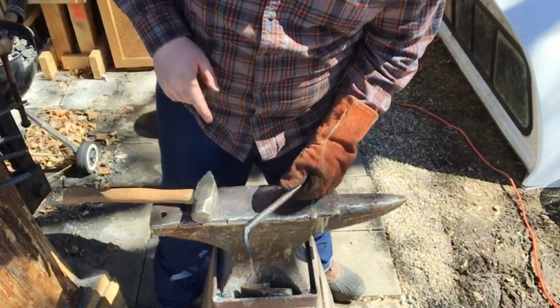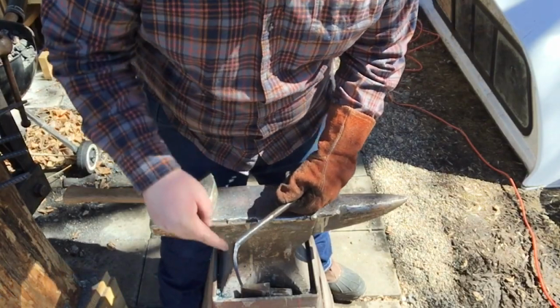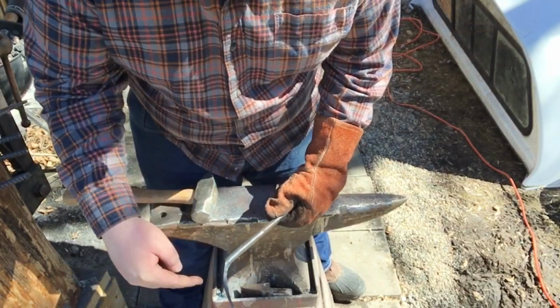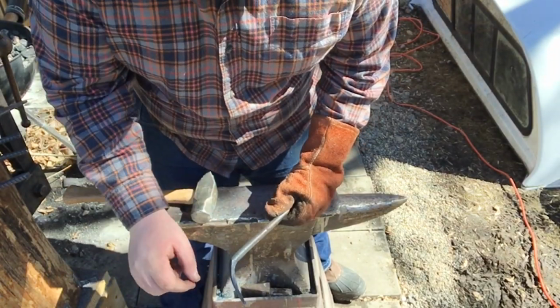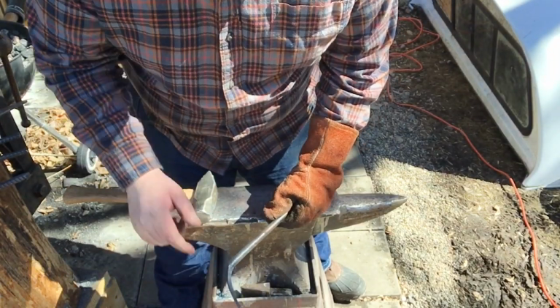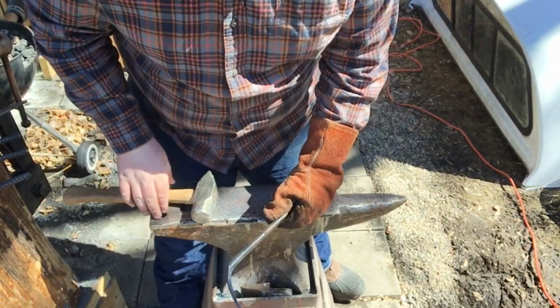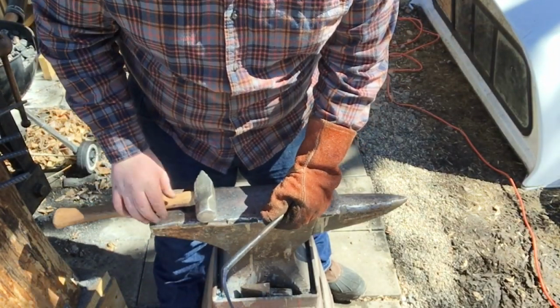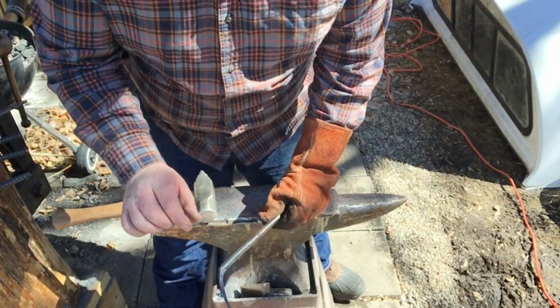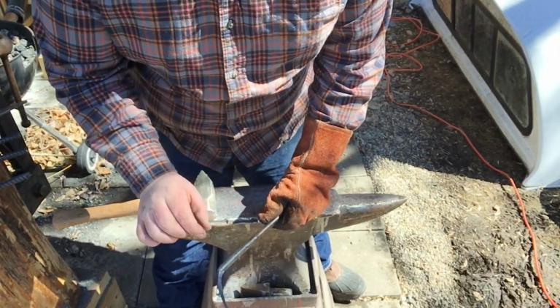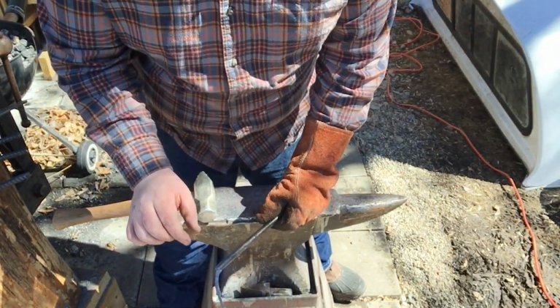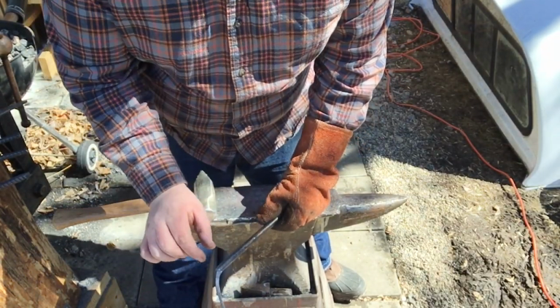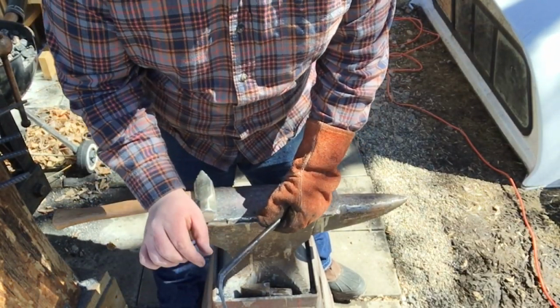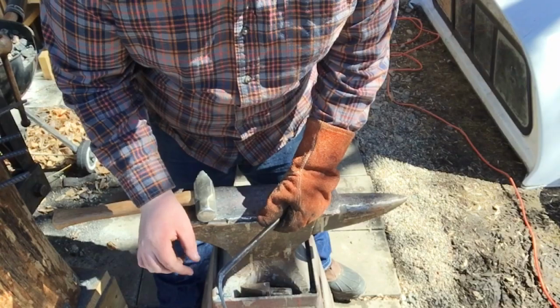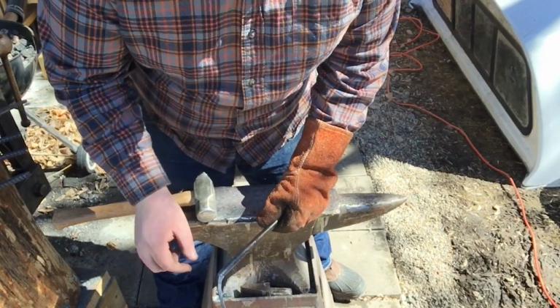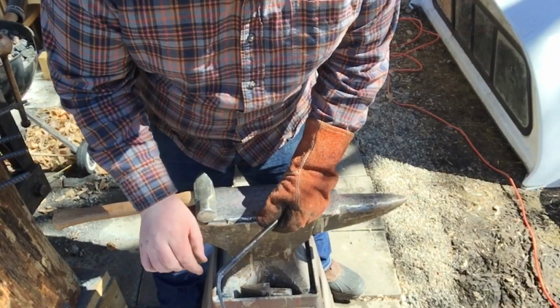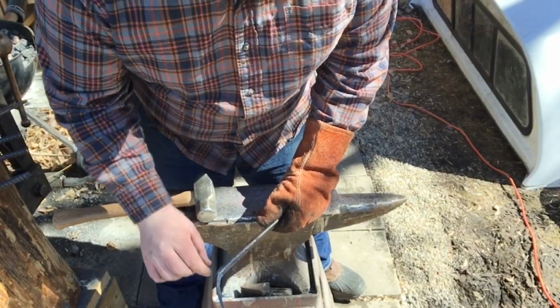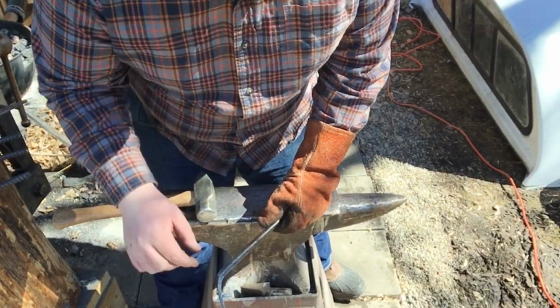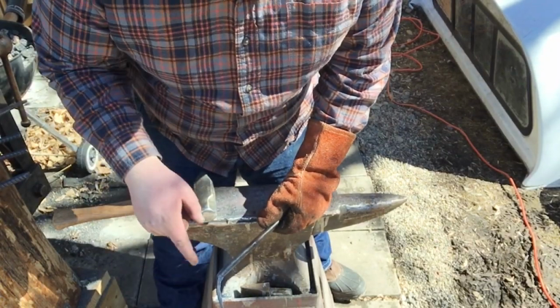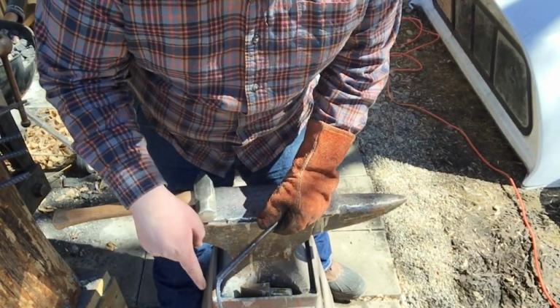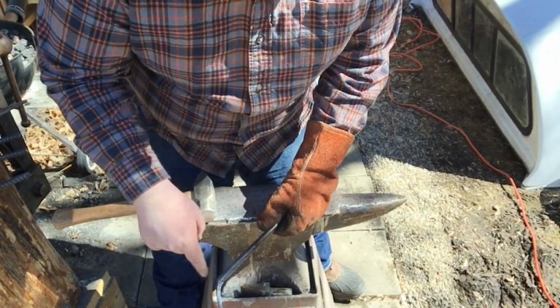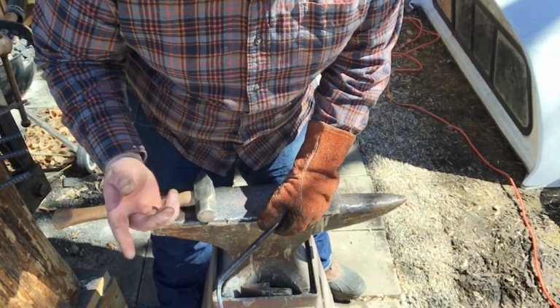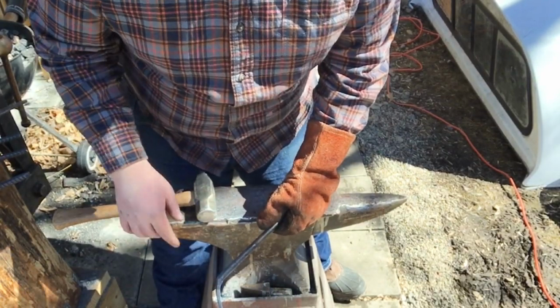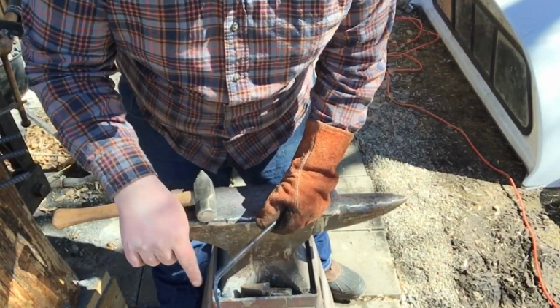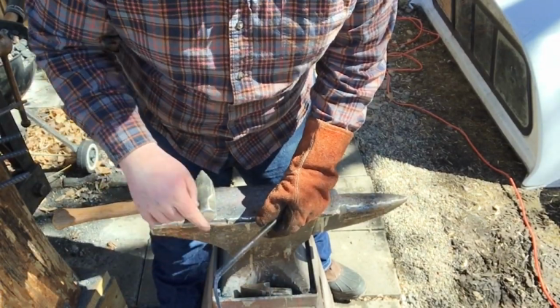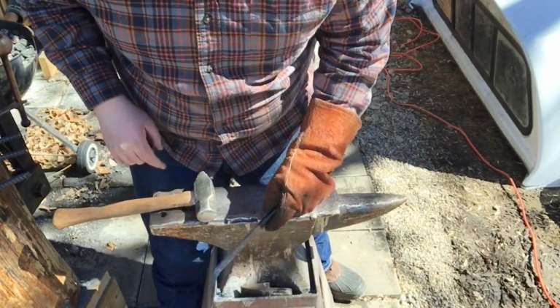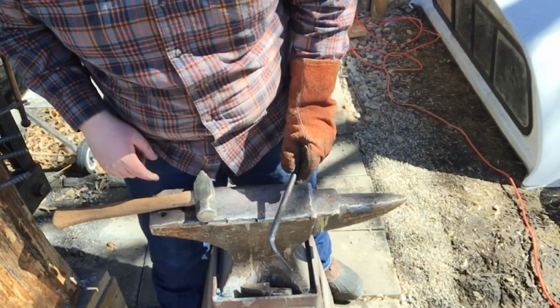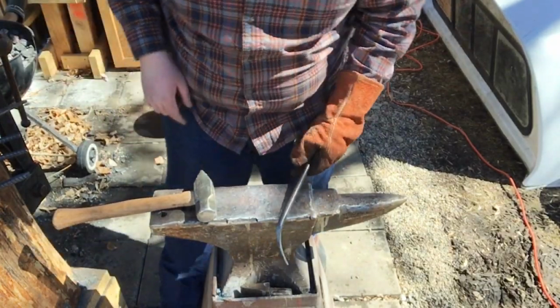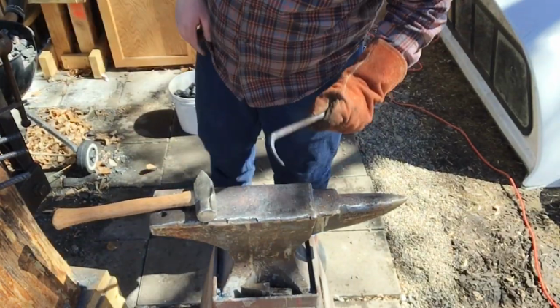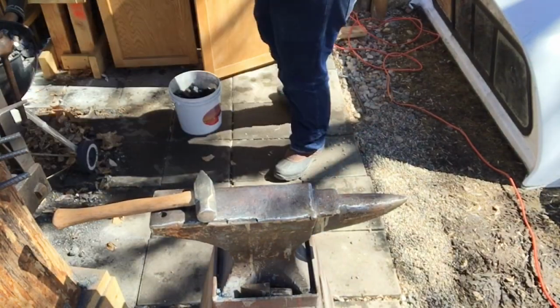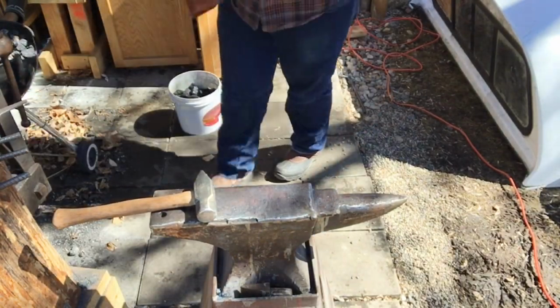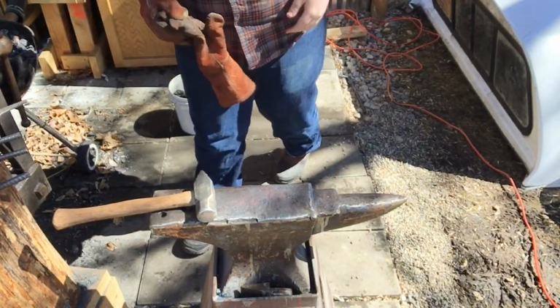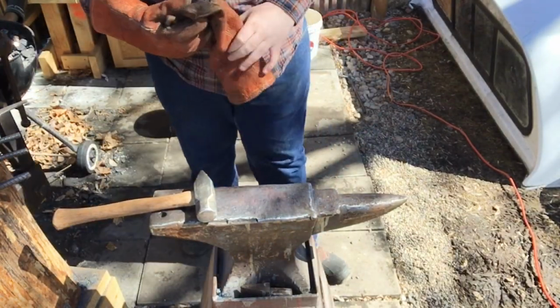Right up about here it's a little bit bigger than I want it, so I'm just going to draw it down ever so slightly. I'm definitely going to keep taking material back from here because I want to make a decent-sized circle with a scroll inside of it — just for a fun experiment.